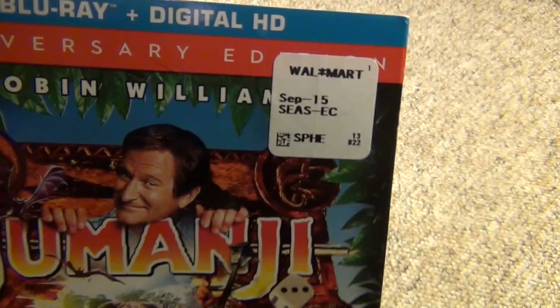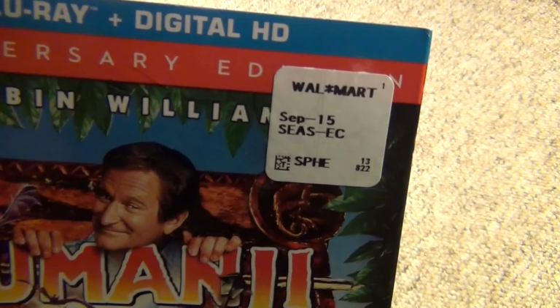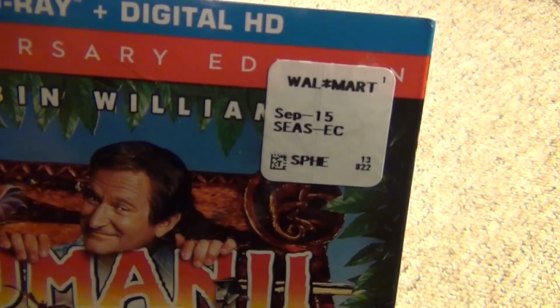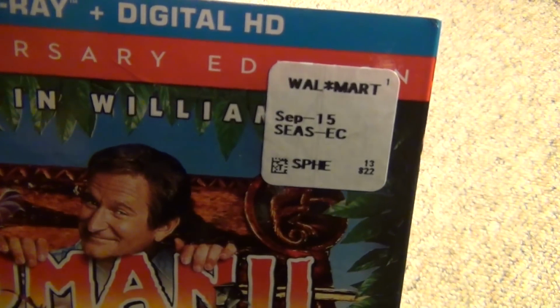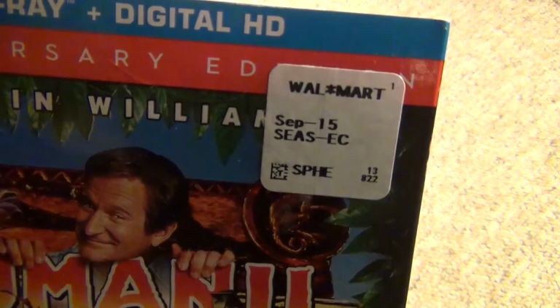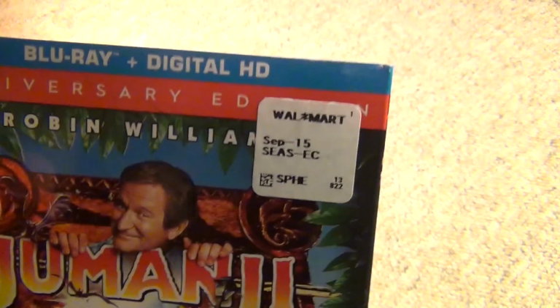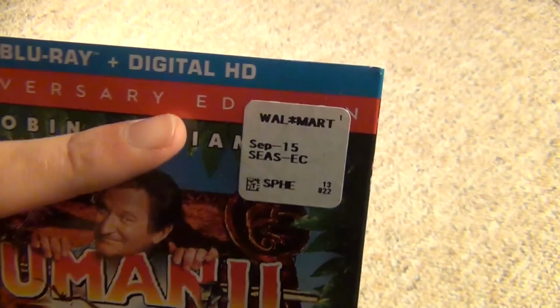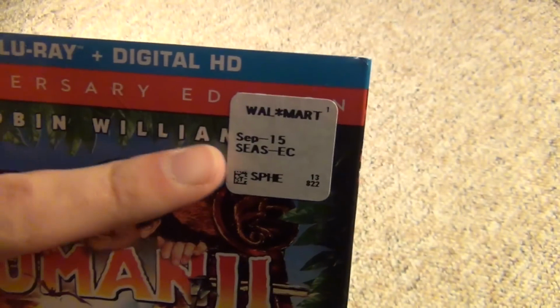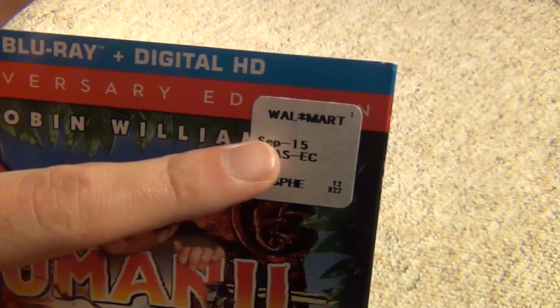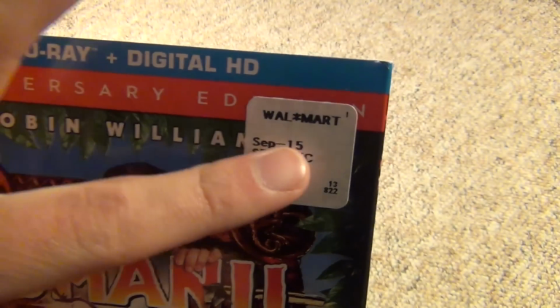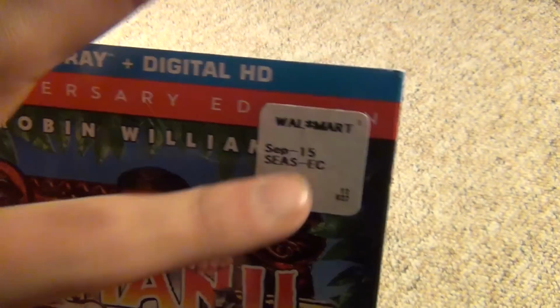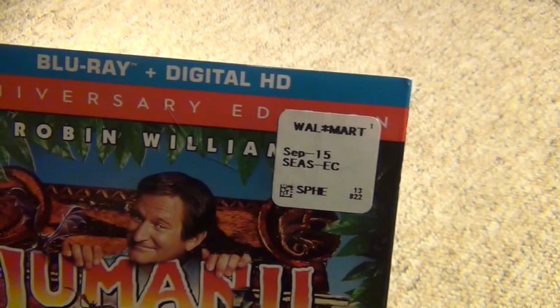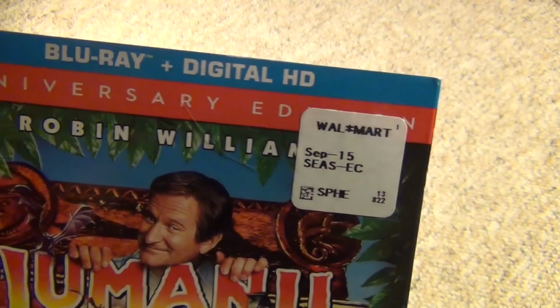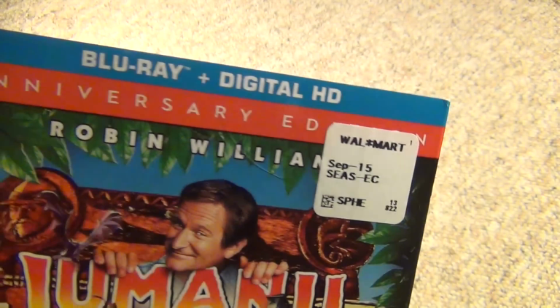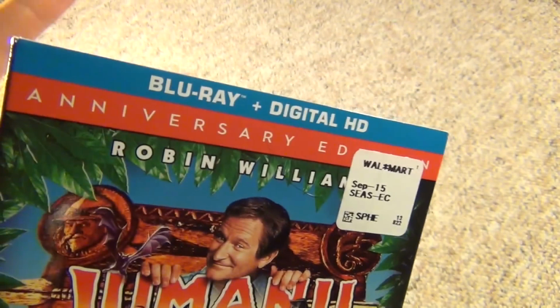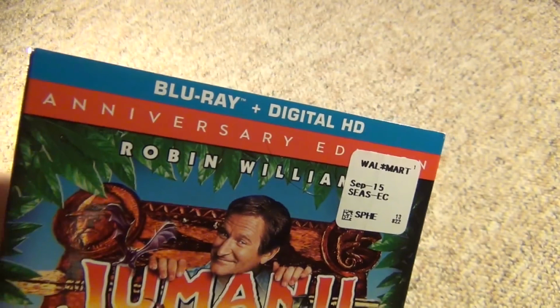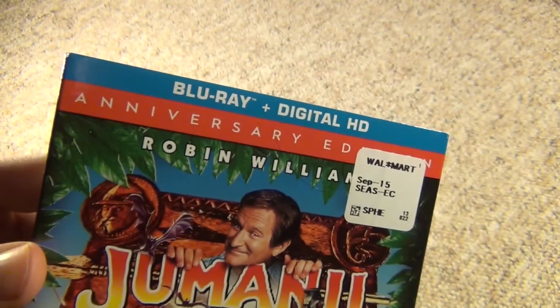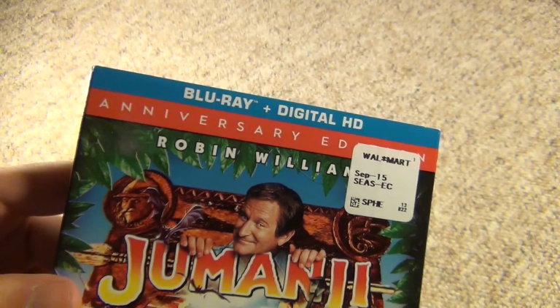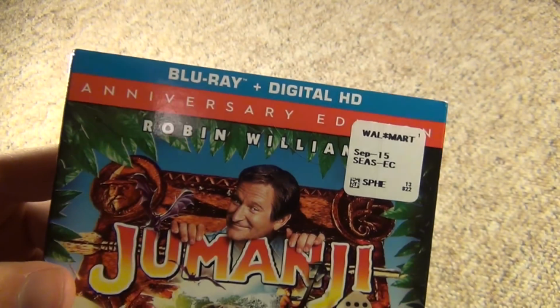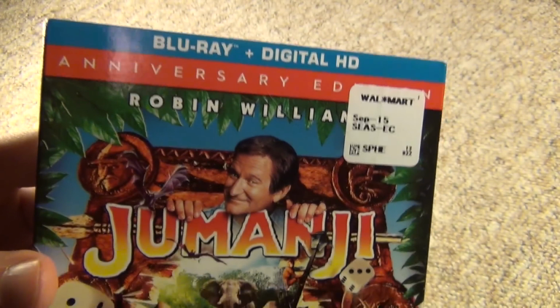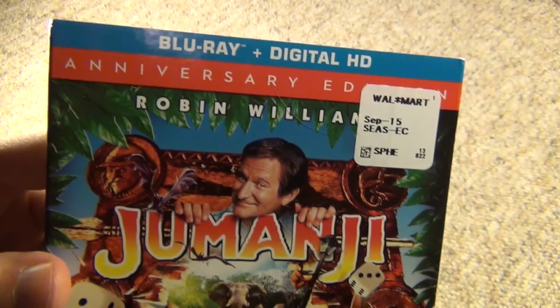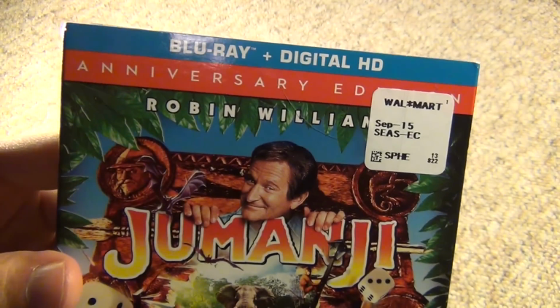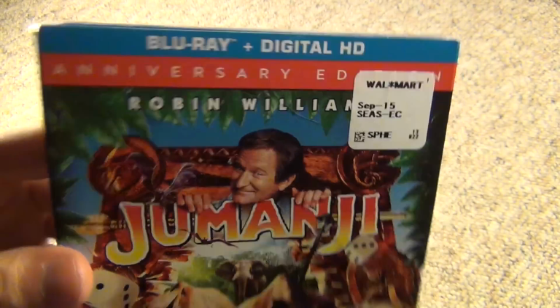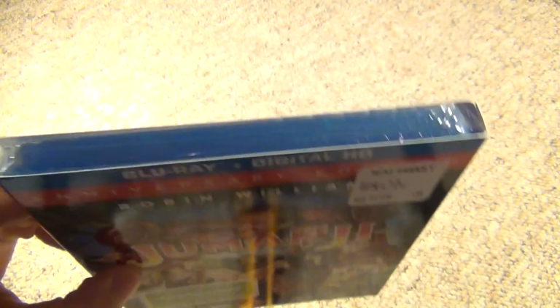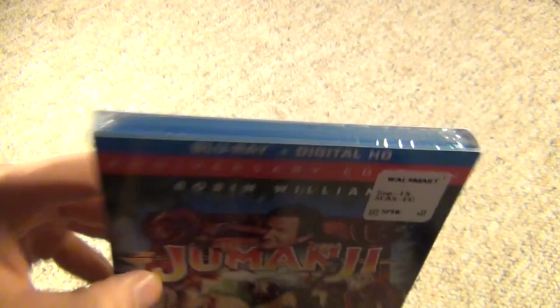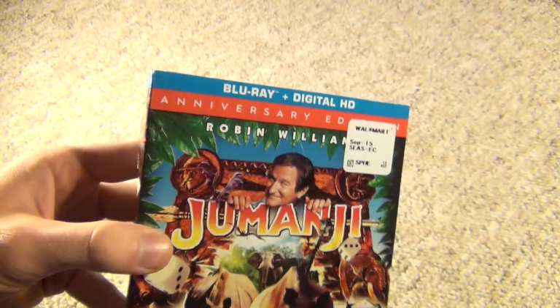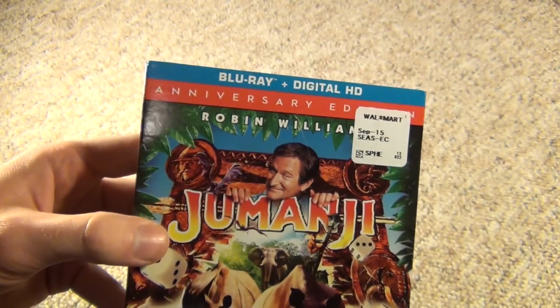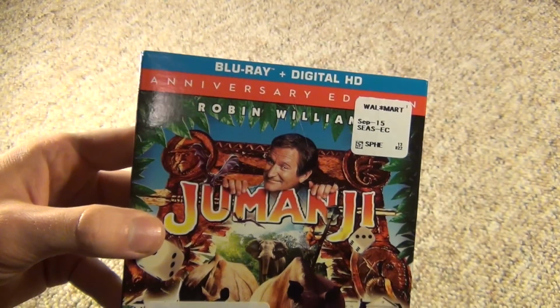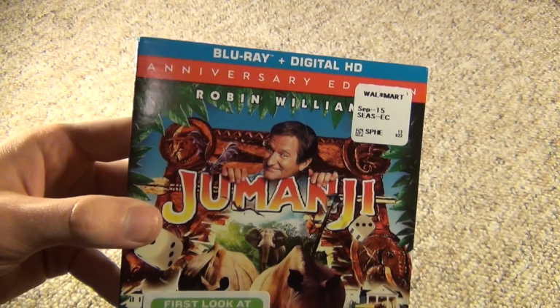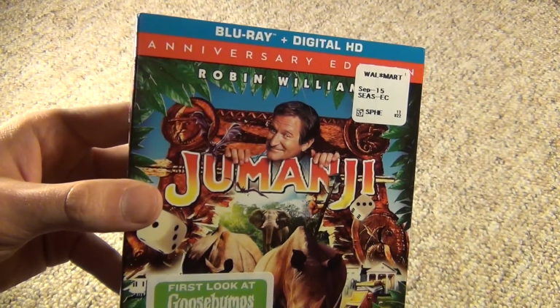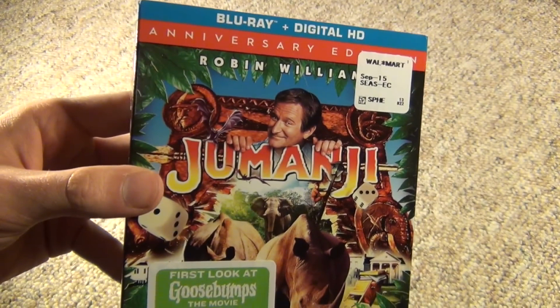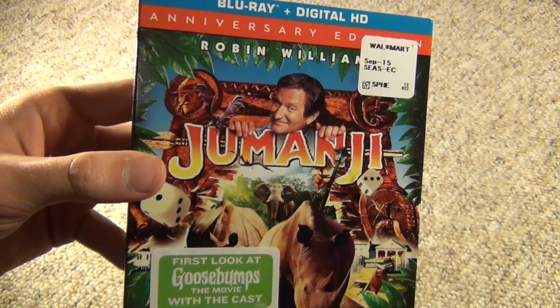As you can see, I bought it at Walmart. September 15th is when this was released, and I think I bought it around then too, so I just haven't opened it yet, but I'm doing it now.